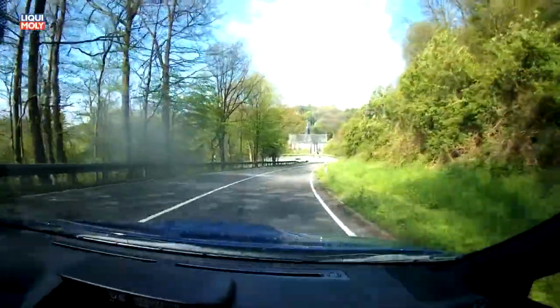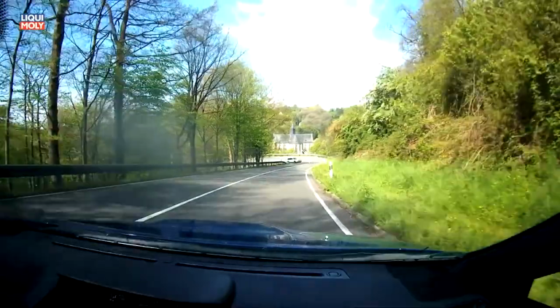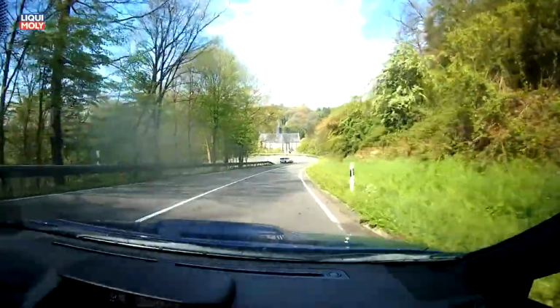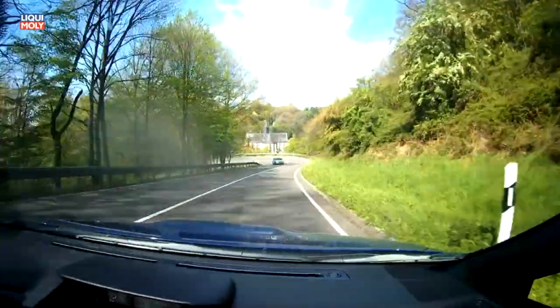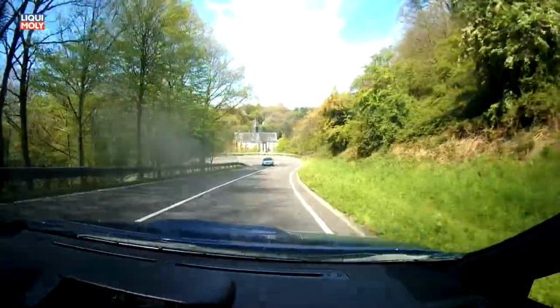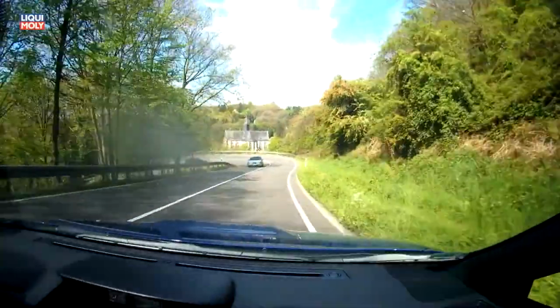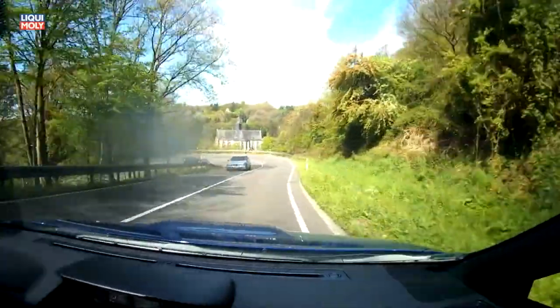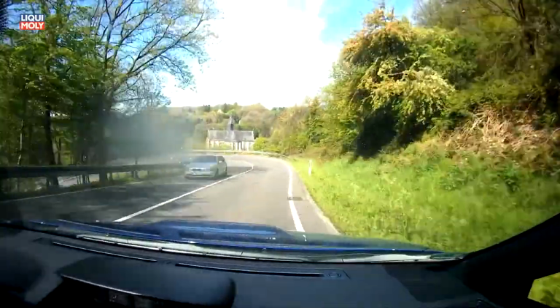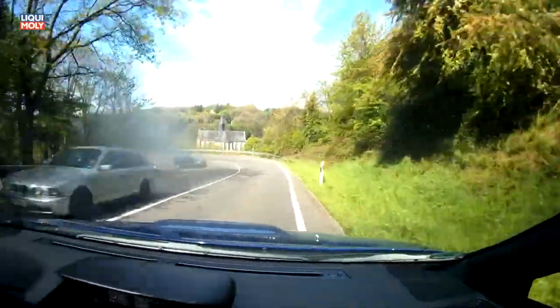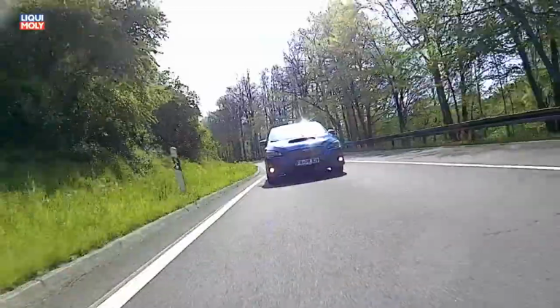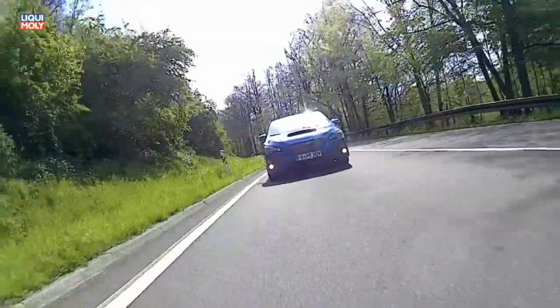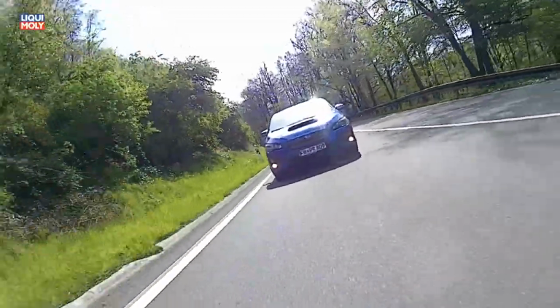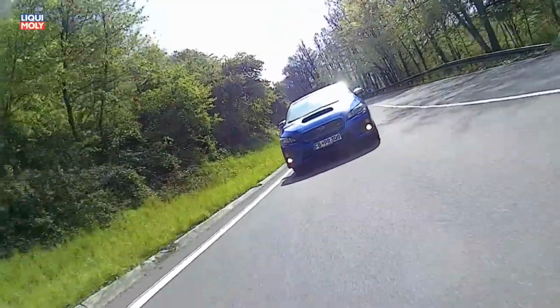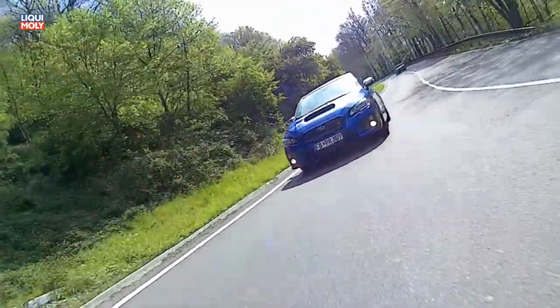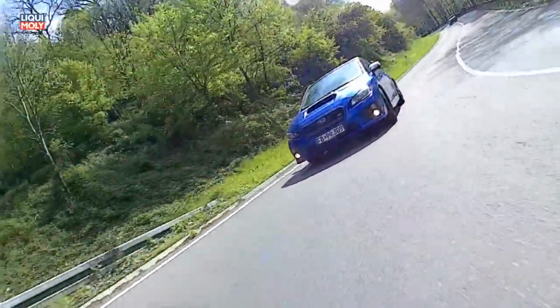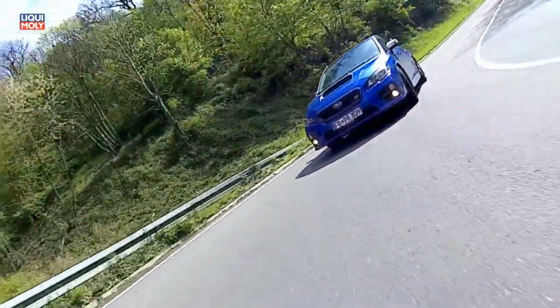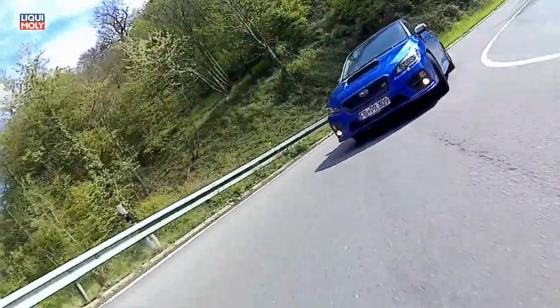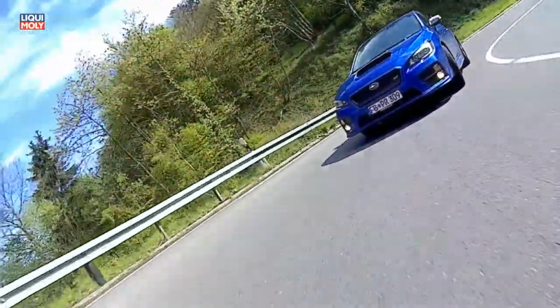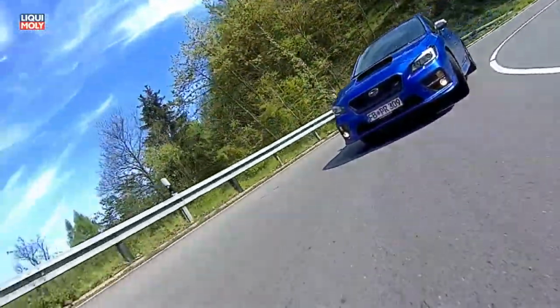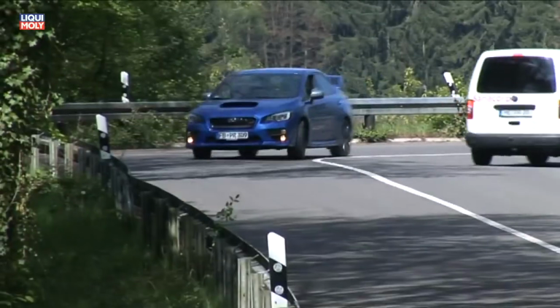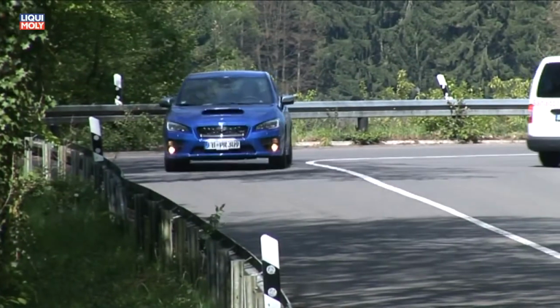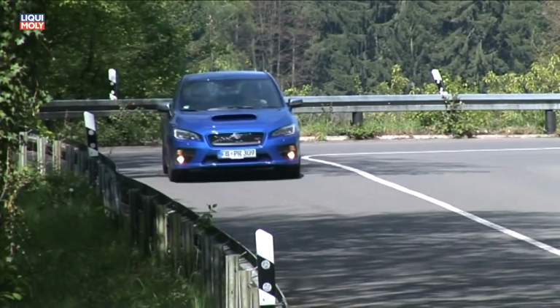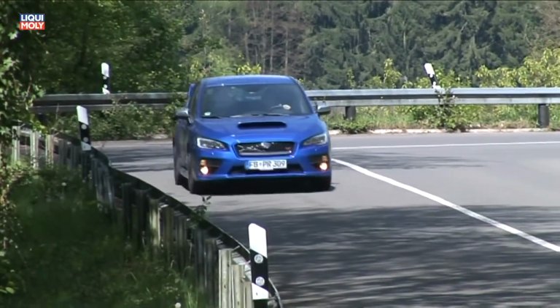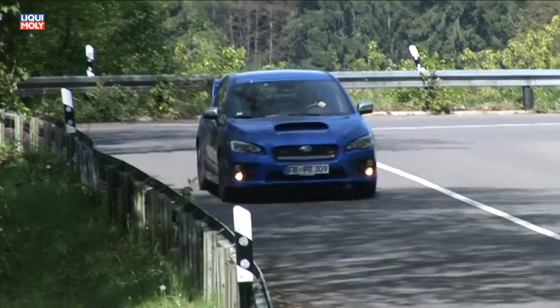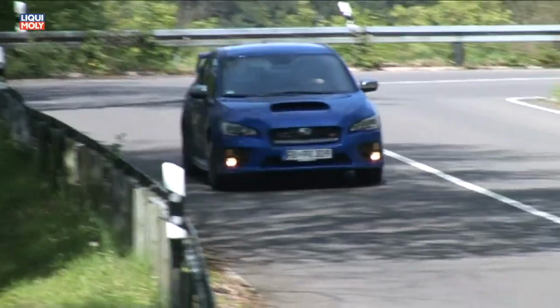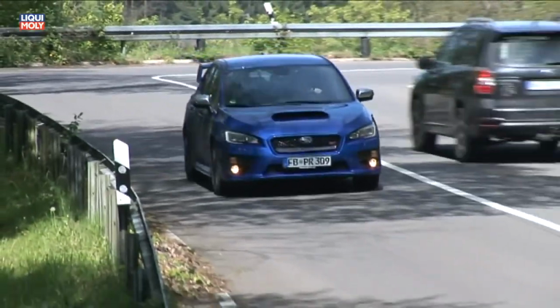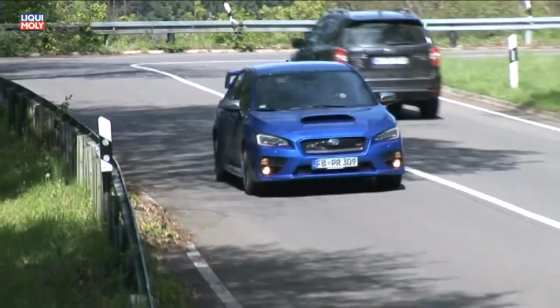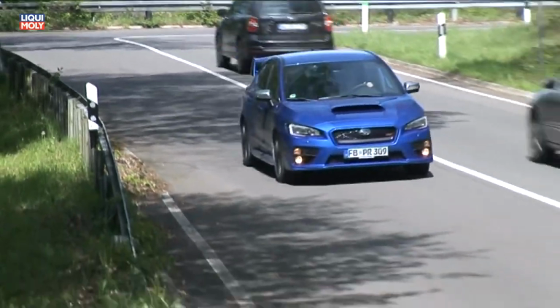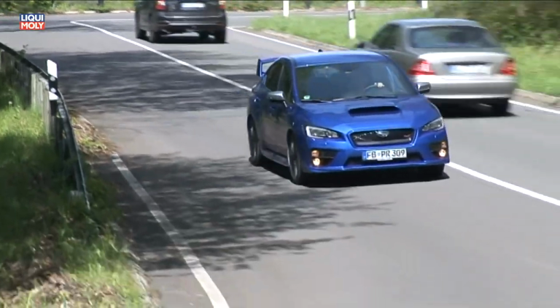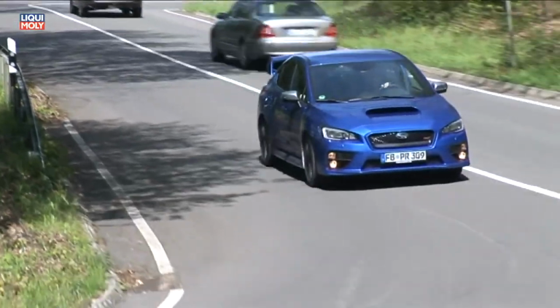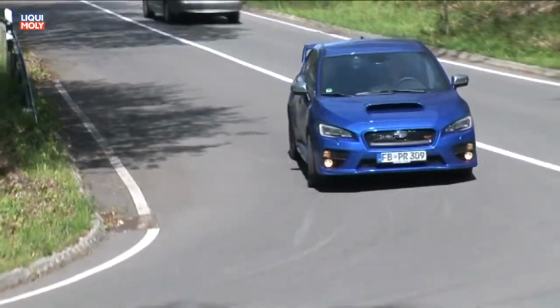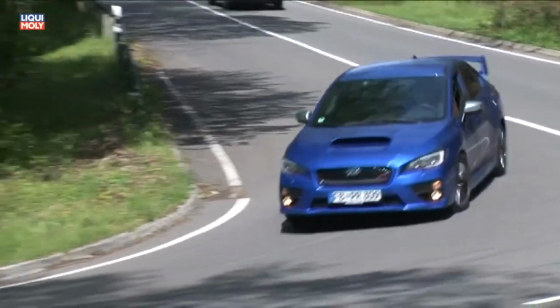Man kann aber auch ganz zivilisiert mit dem WRX fahren. Vier Türen und ein vergleichsweise großer Kofferraum taugt auch als Familienkutsche. Dann sind sogar Verbrauchswerte von 10 Litern auf 100 Kilometern realisierbar.